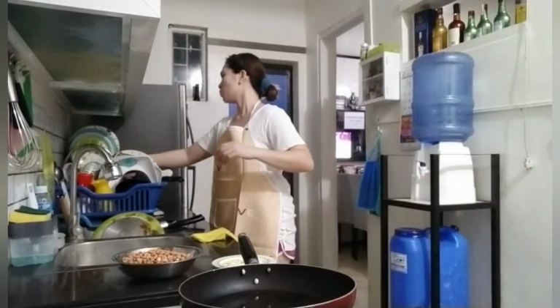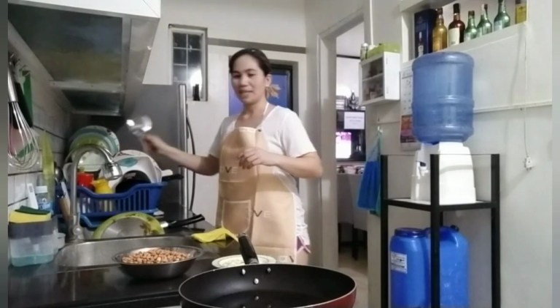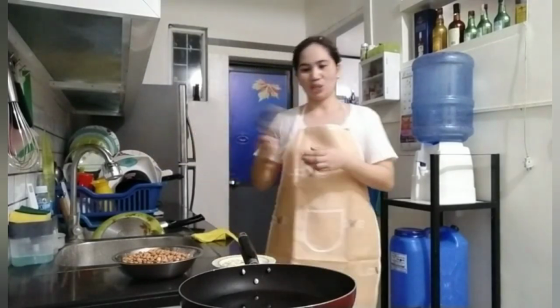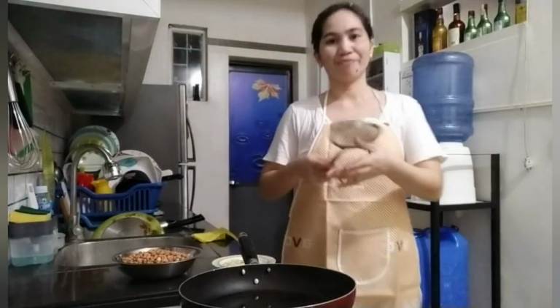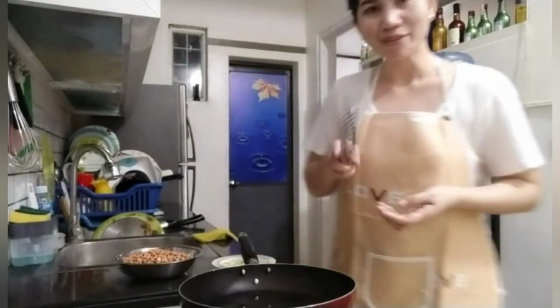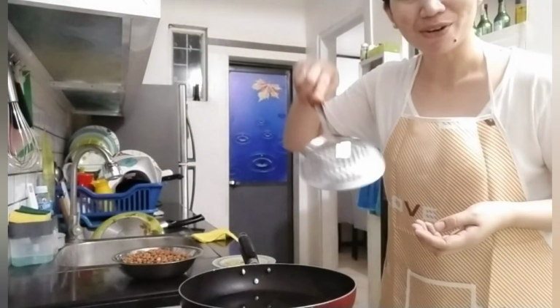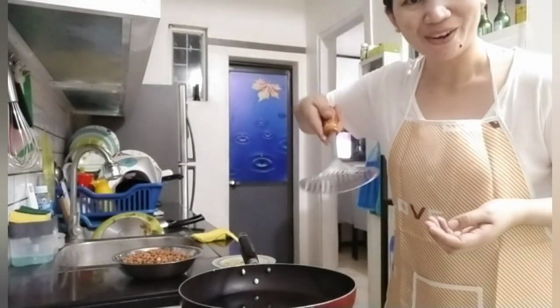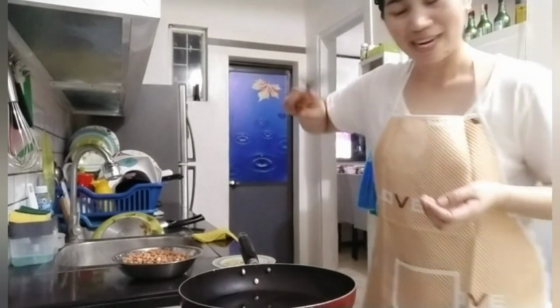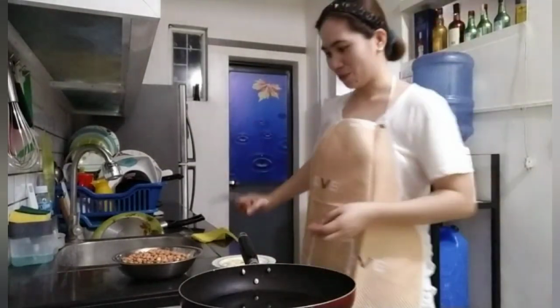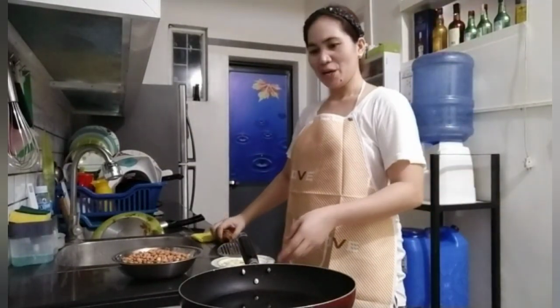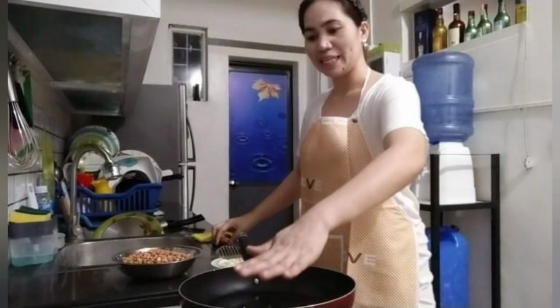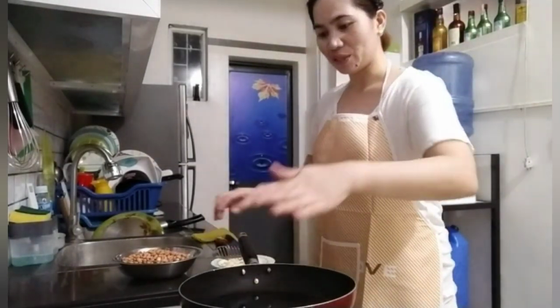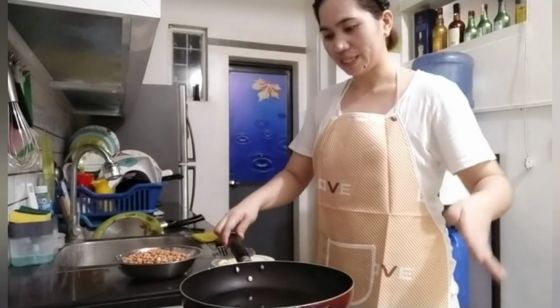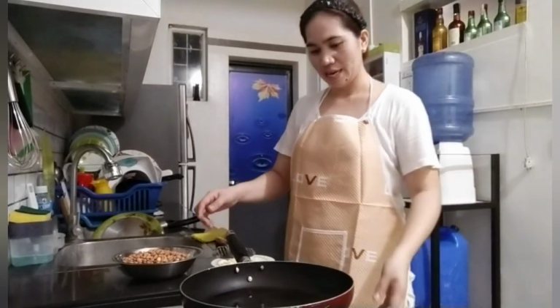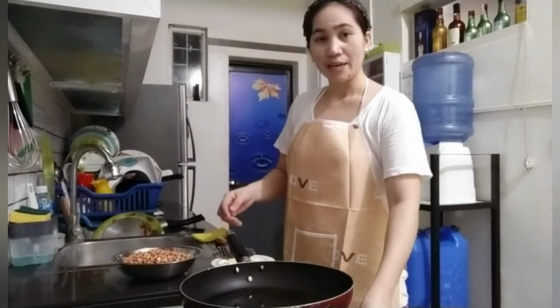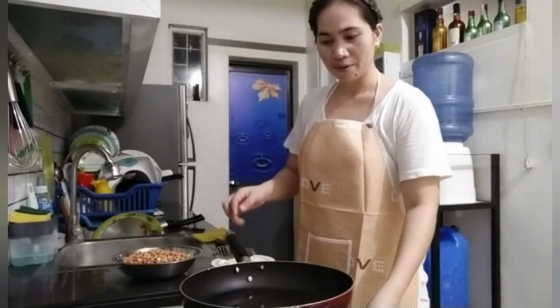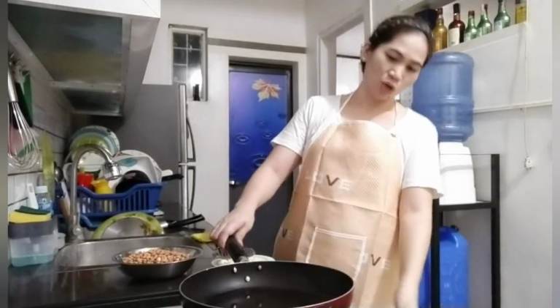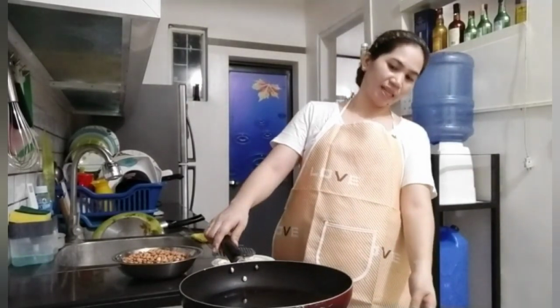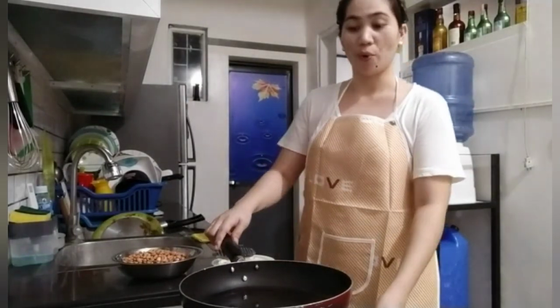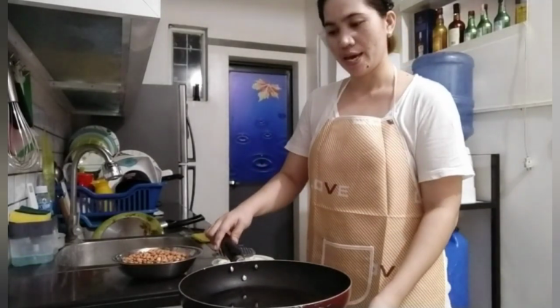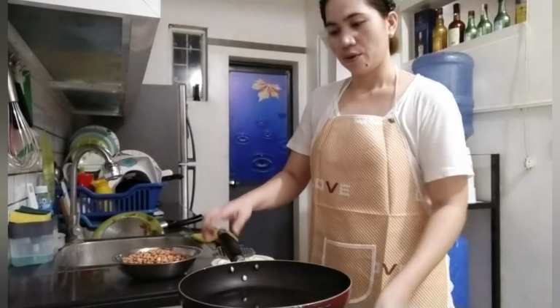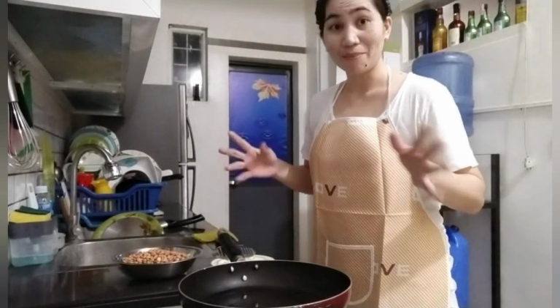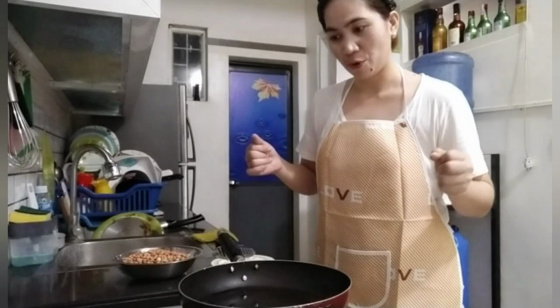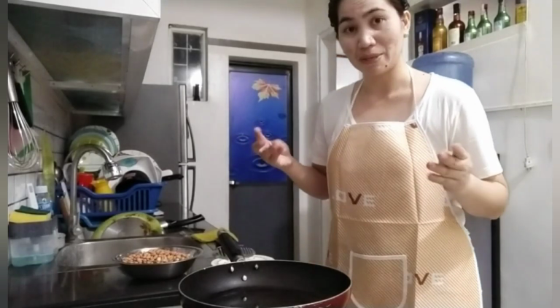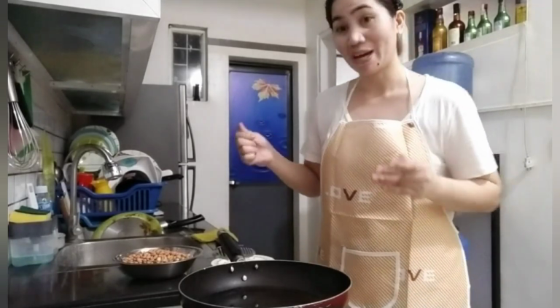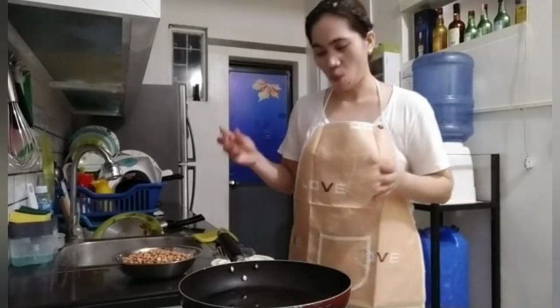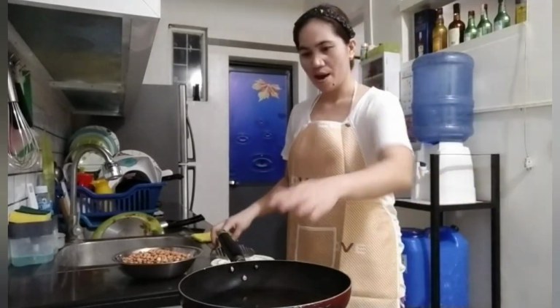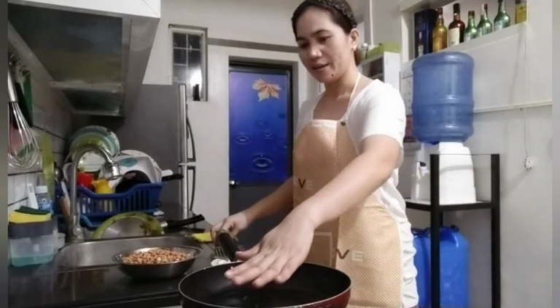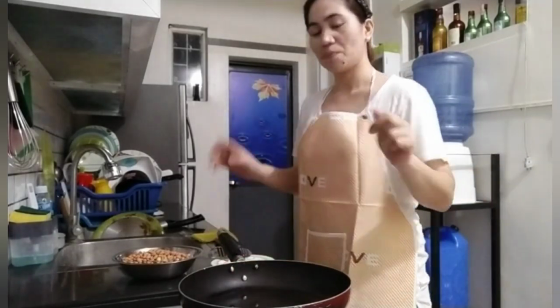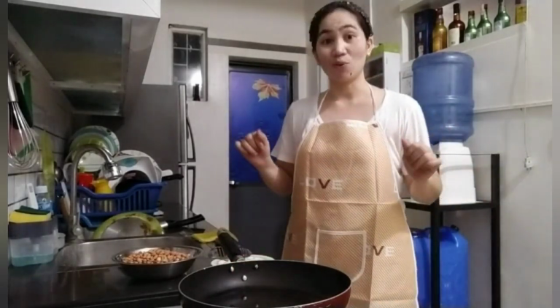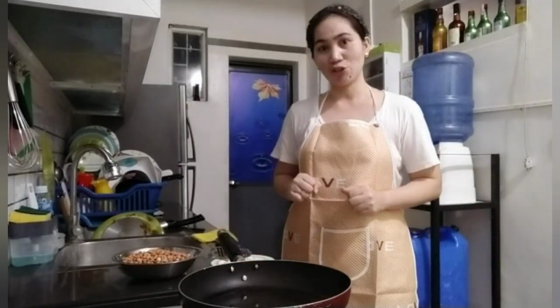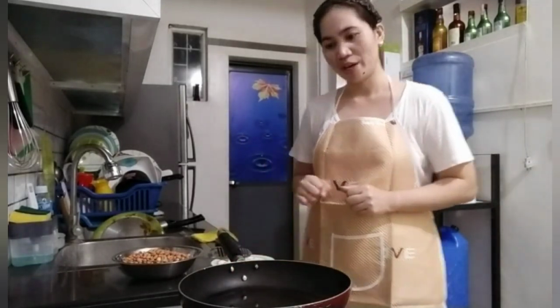So, gagamit tayo ng ganito. Meron ako dito. Painitin ko lang ito. Kasi medyo ano lang natin yung apoy. Huwag natin malakas yung apoy para hindi masunog yung ating bawang. So, painitin ko lang, mga ka-sherp-sherp.